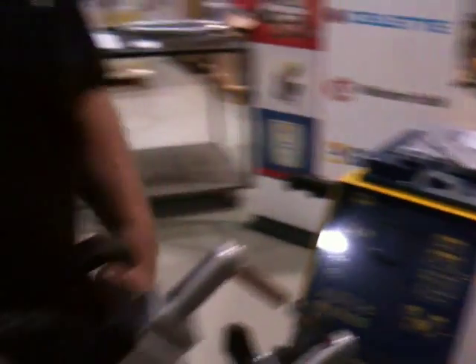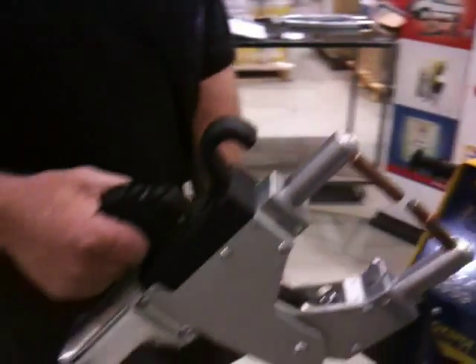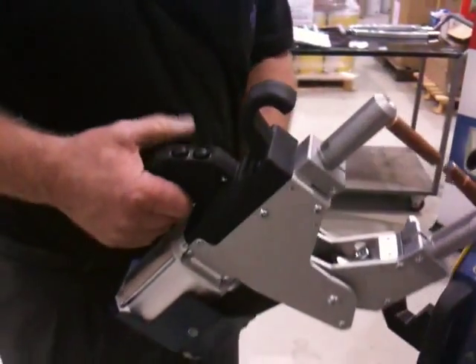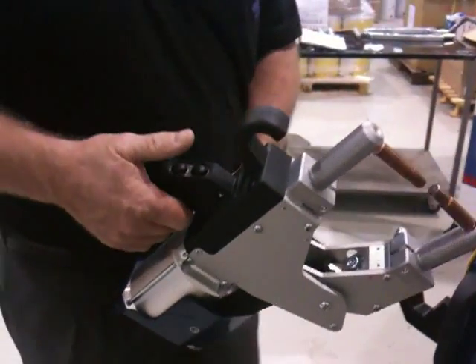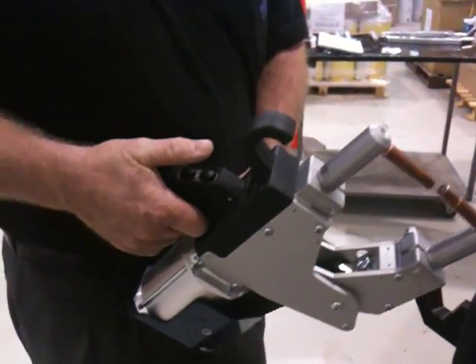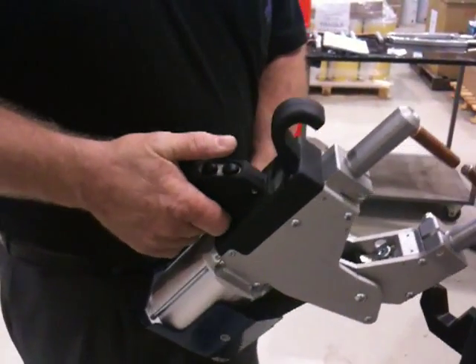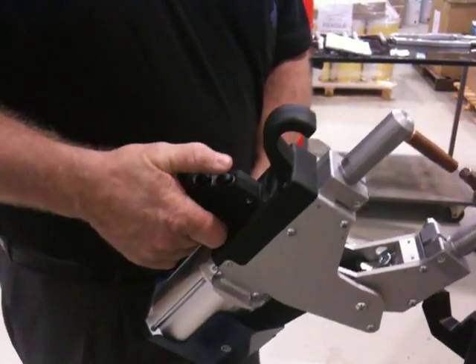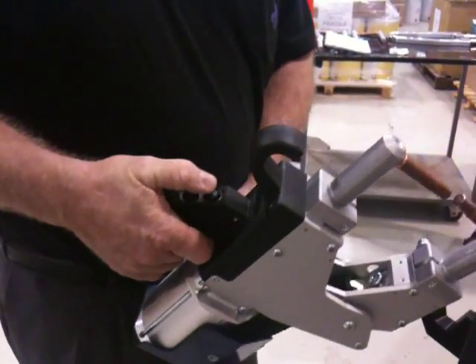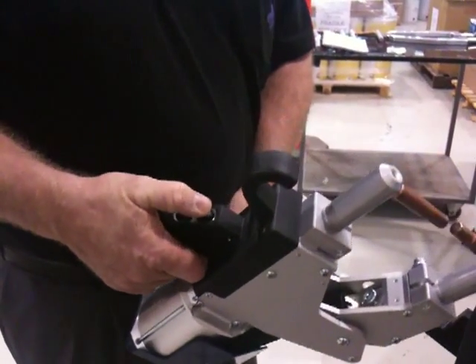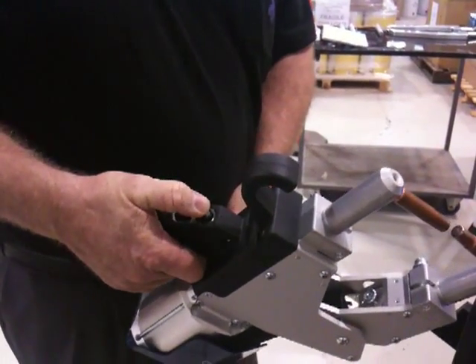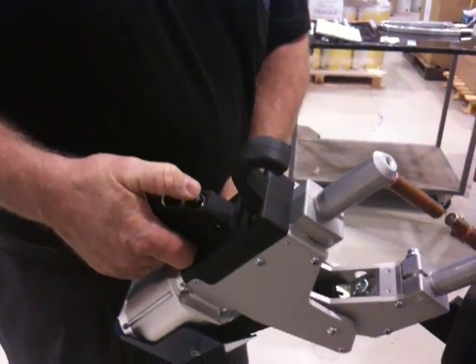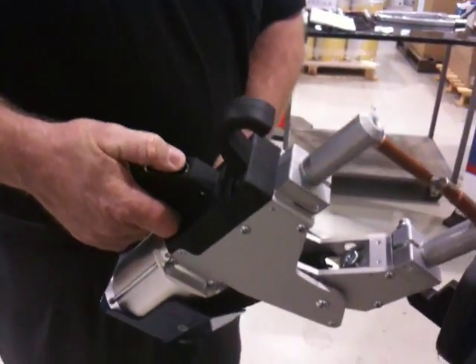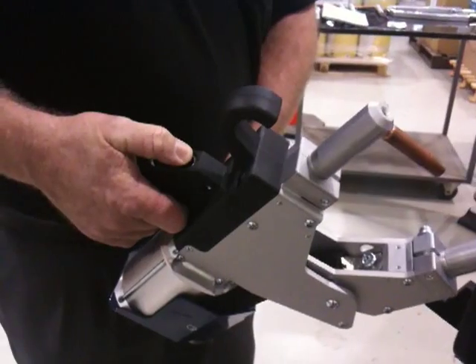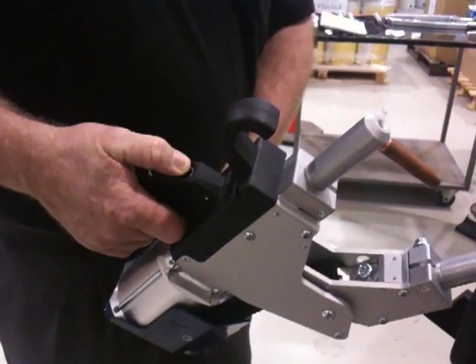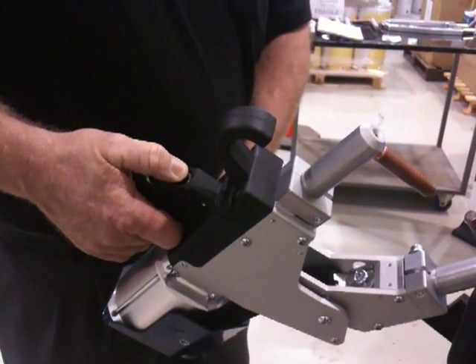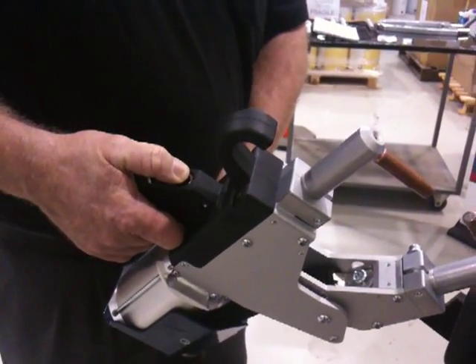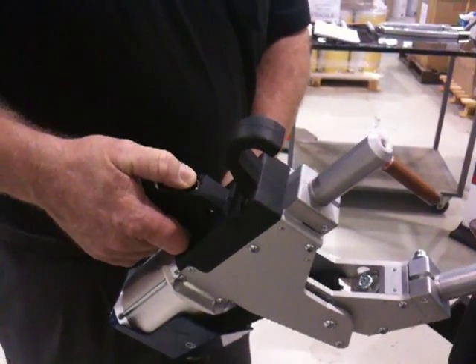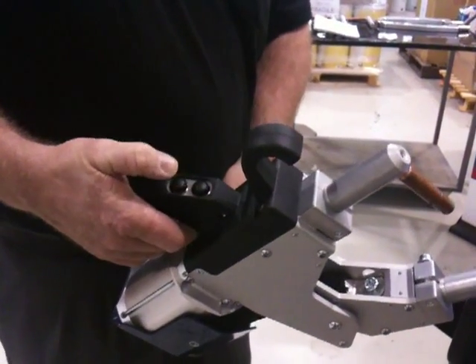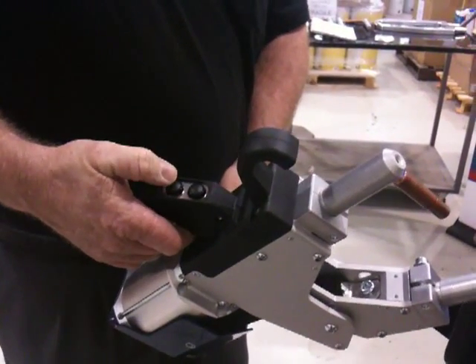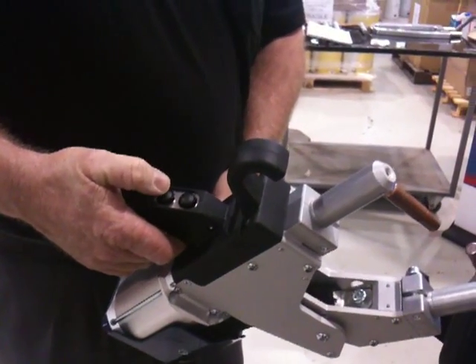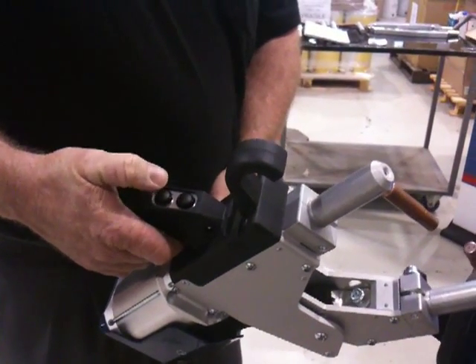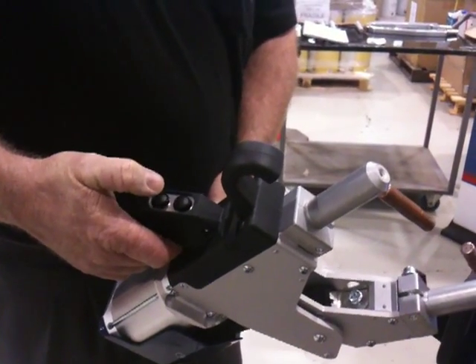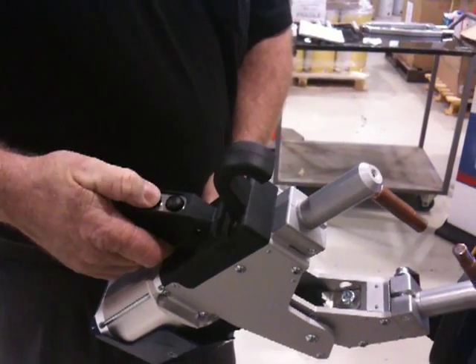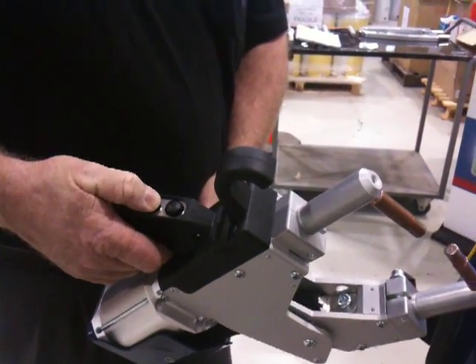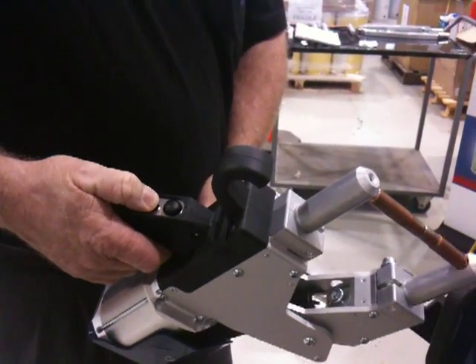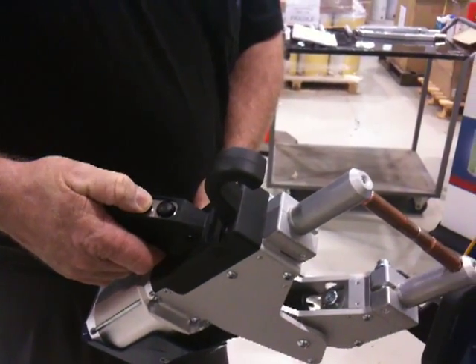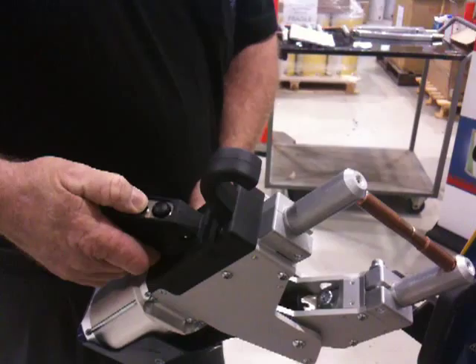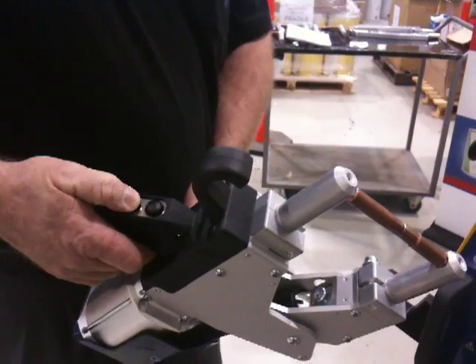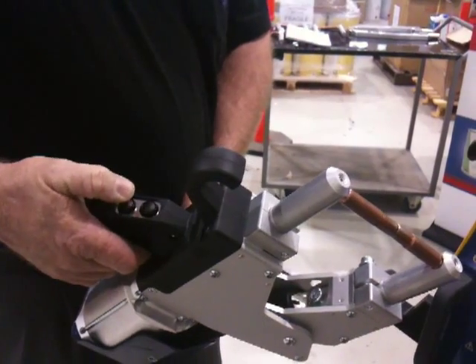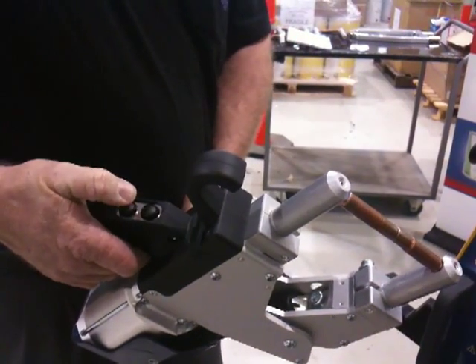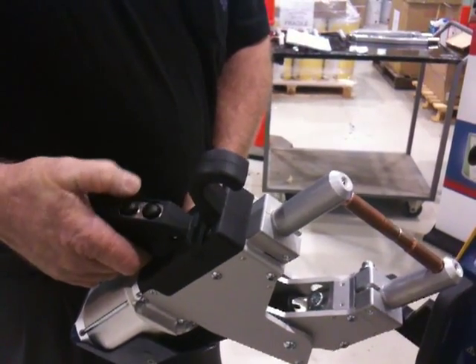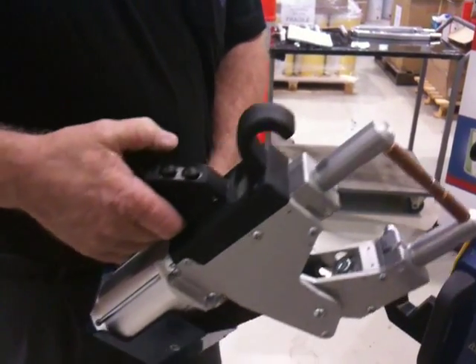The bottom button on this gun is for jaw opening. The top button is for closing.